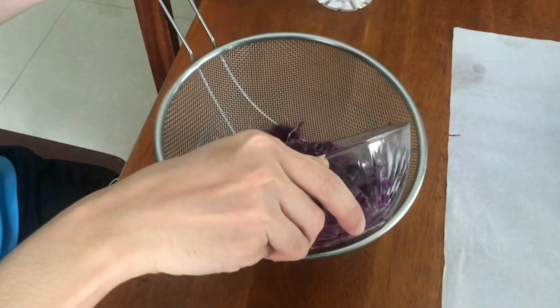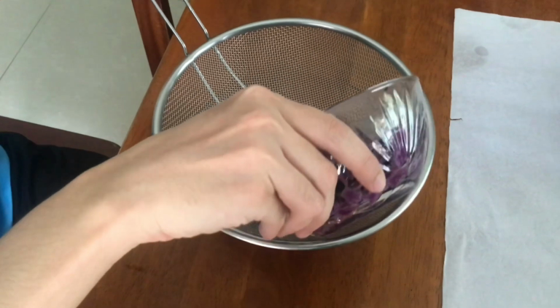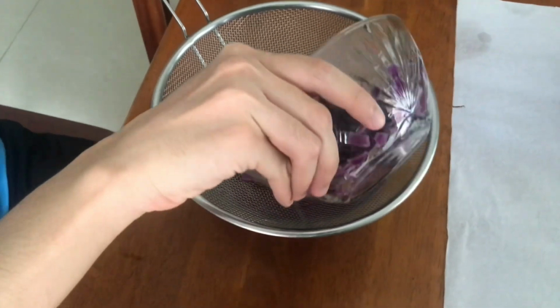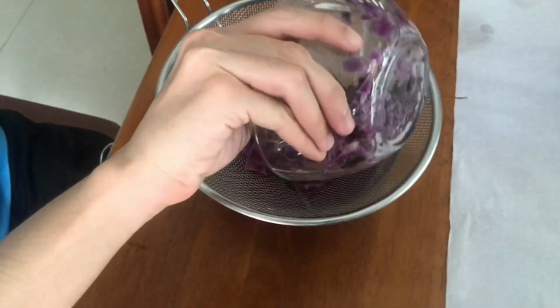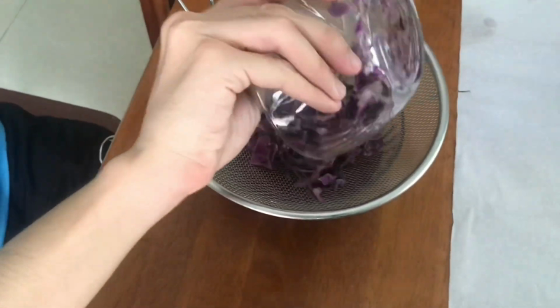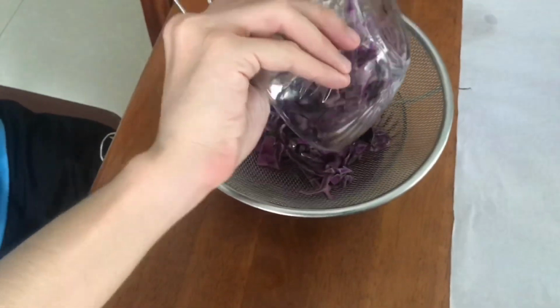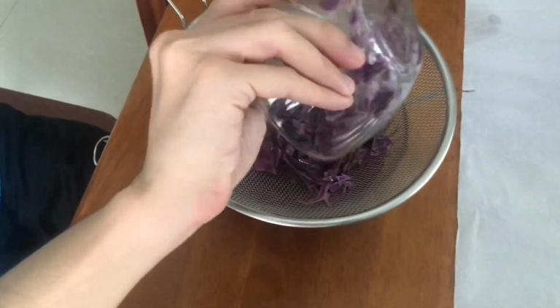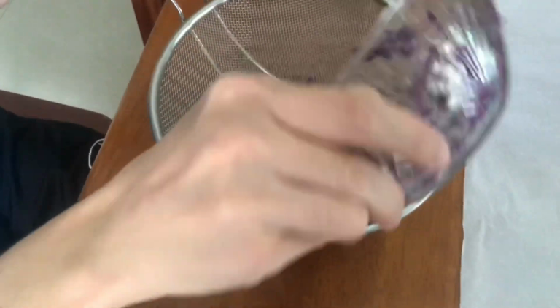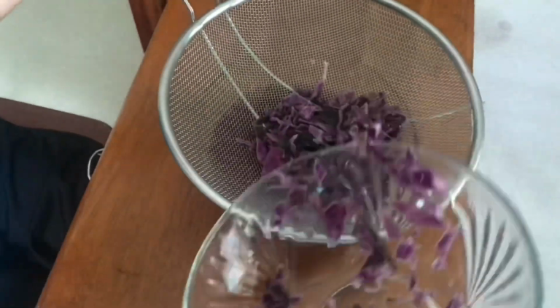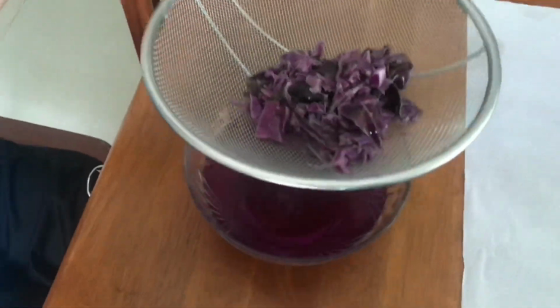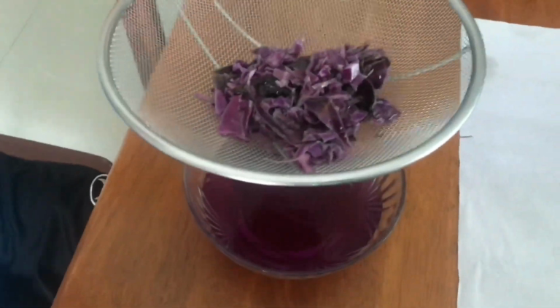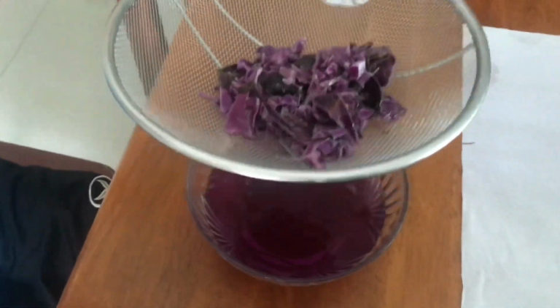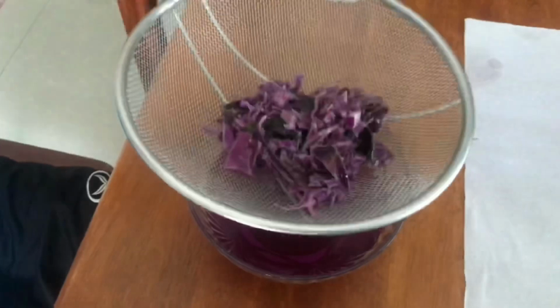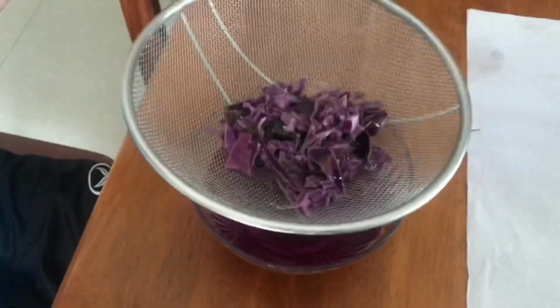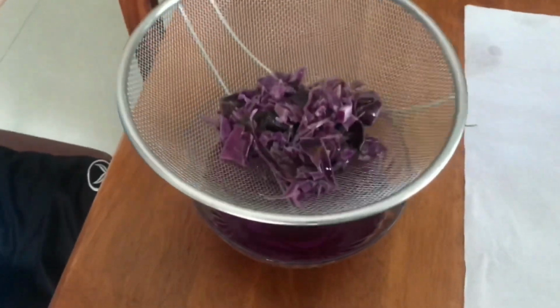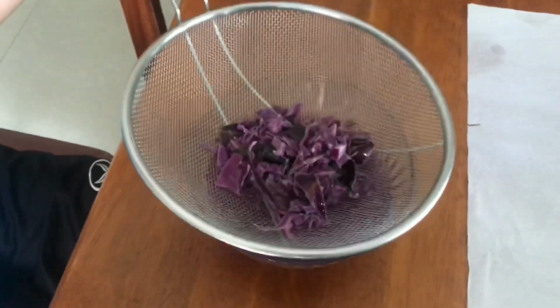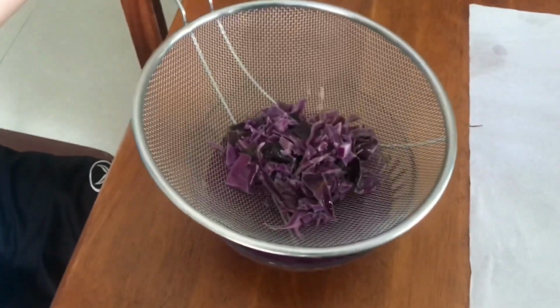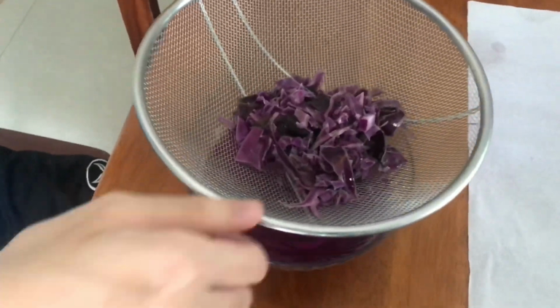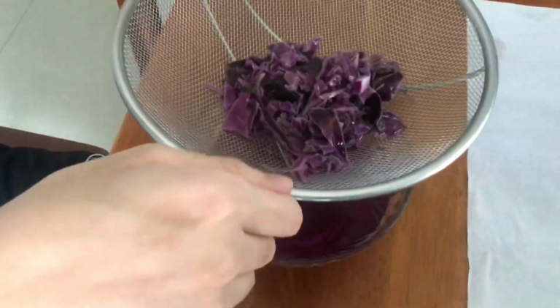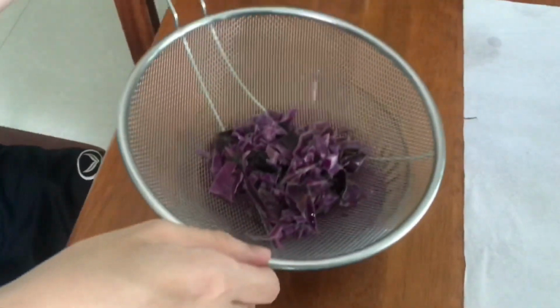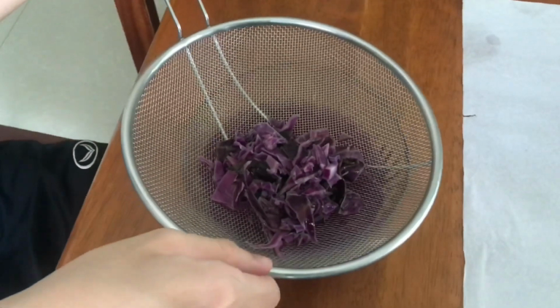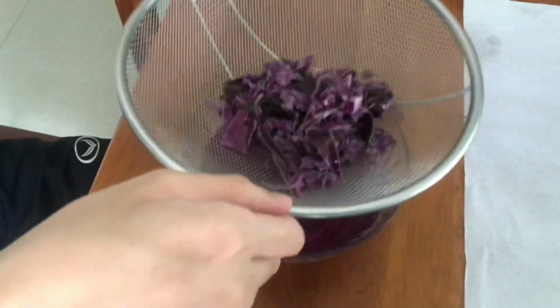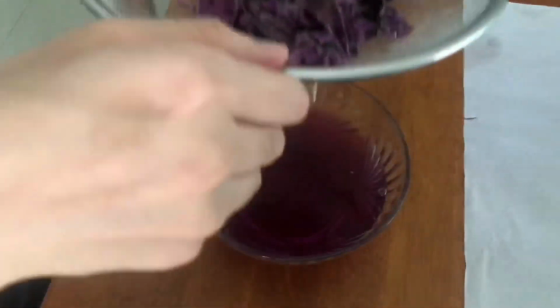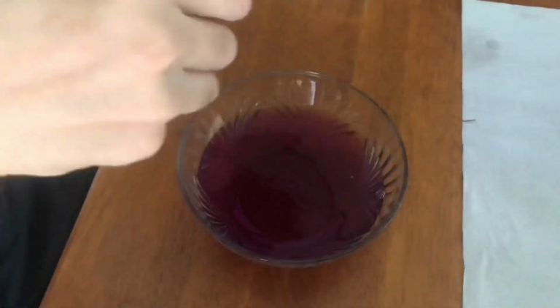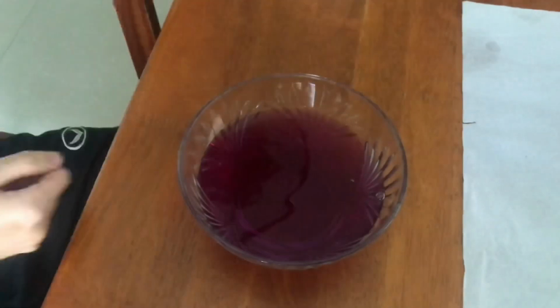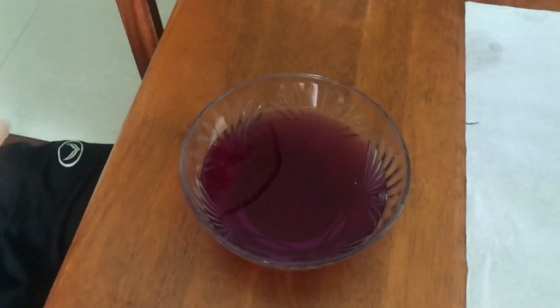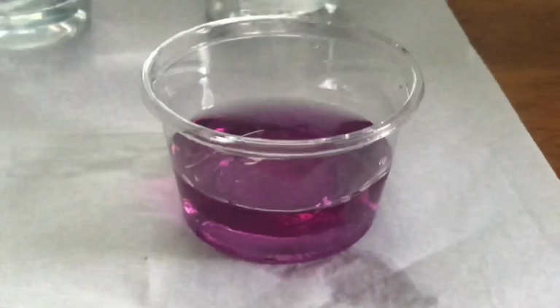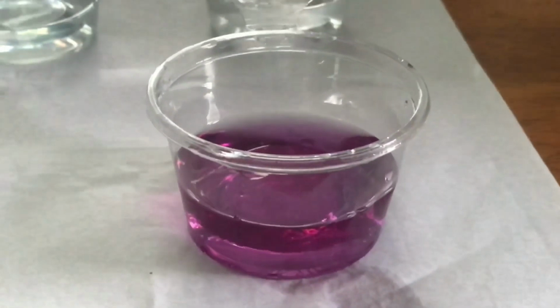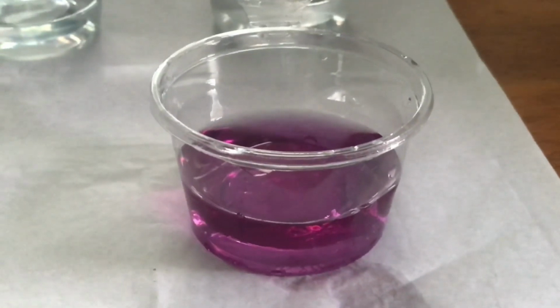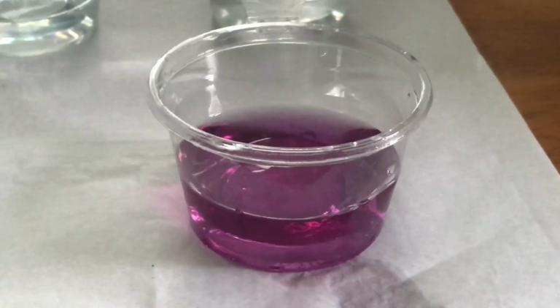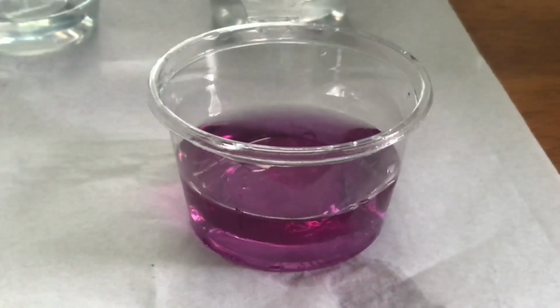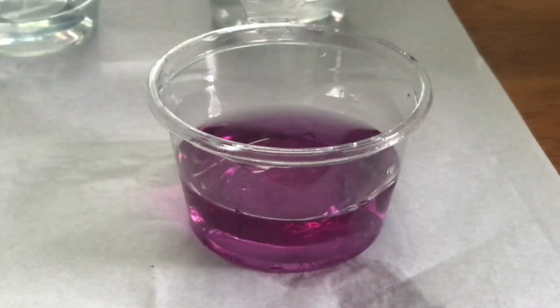Then you drain it, leaving the solid part out of the water as much as possible. Now after we drain it, we will get purple cabbage water which looks something like this.